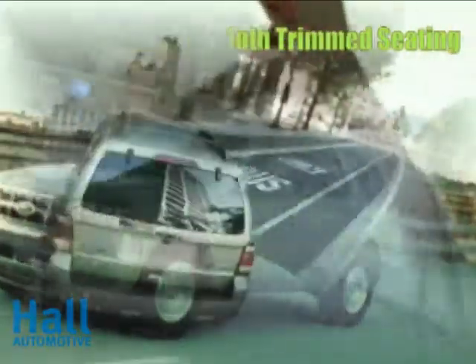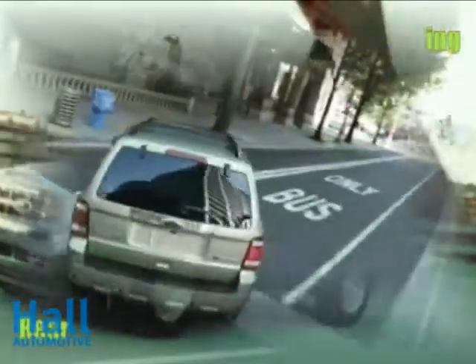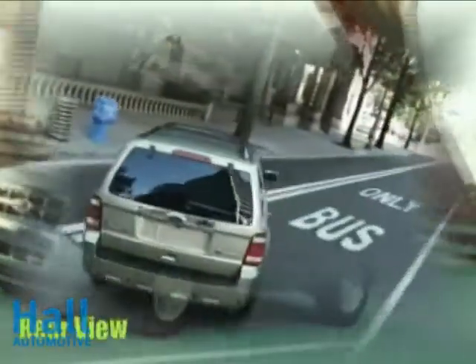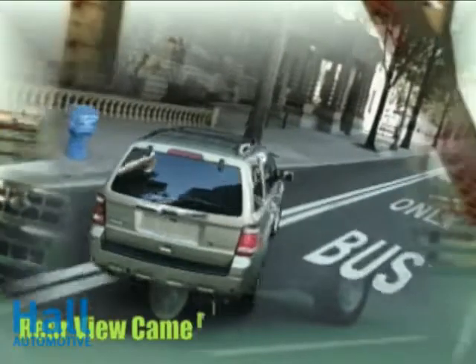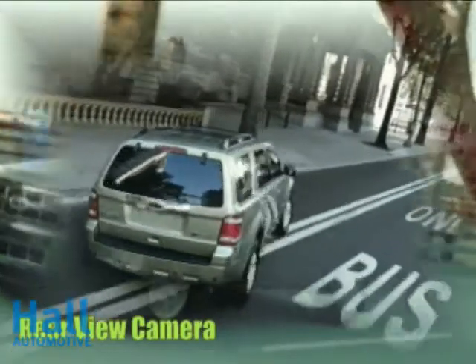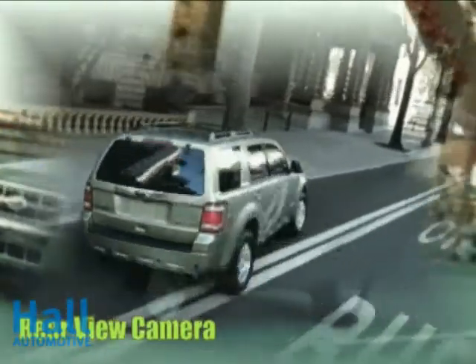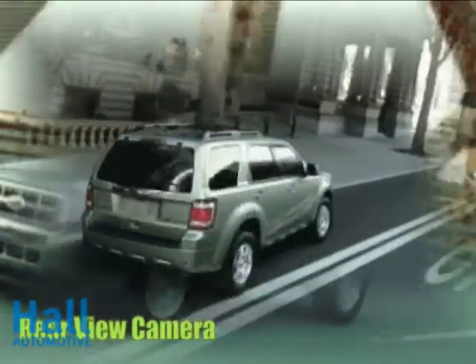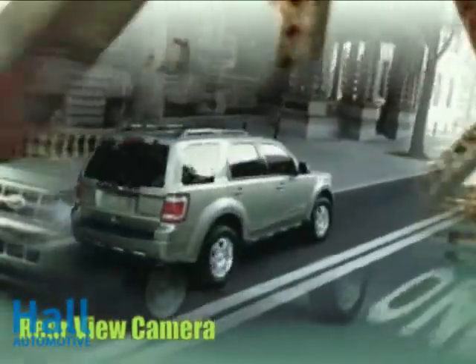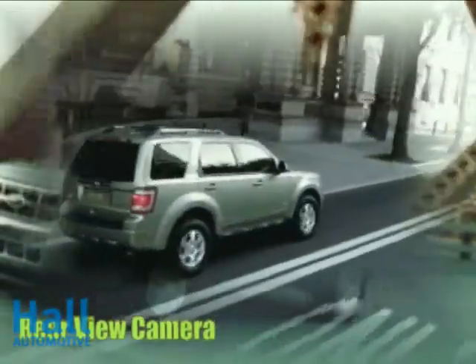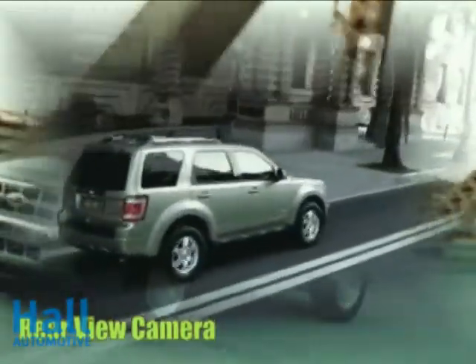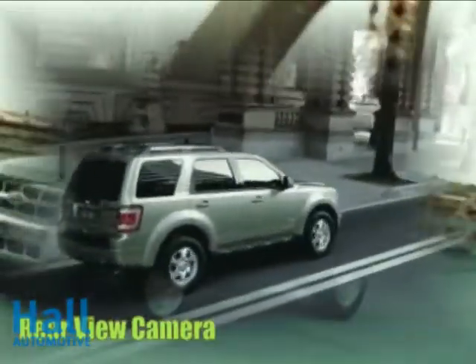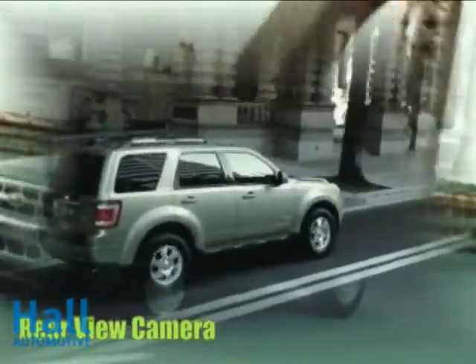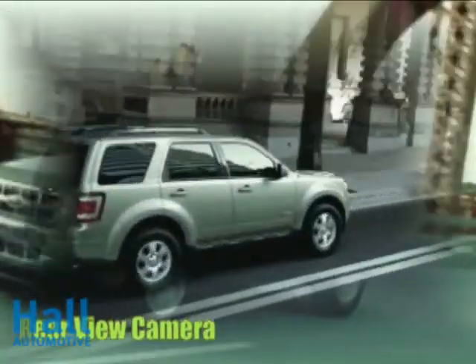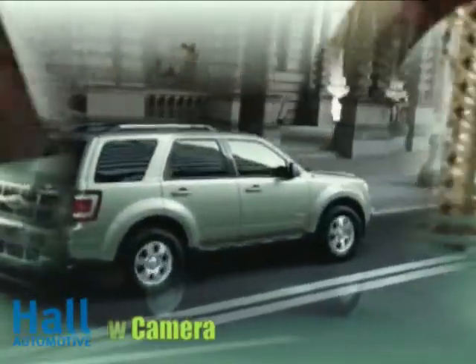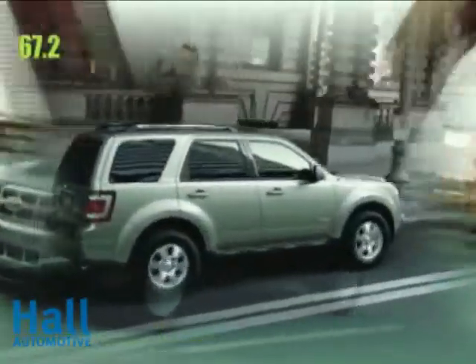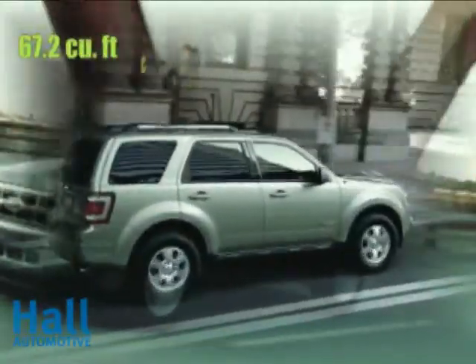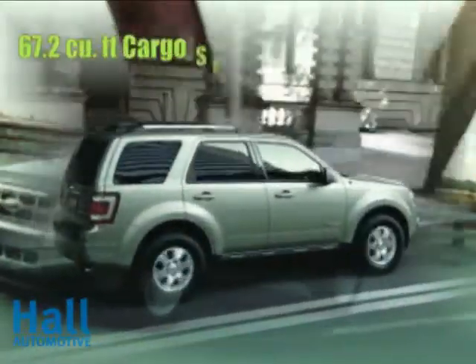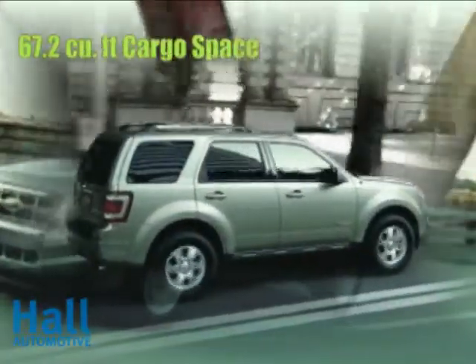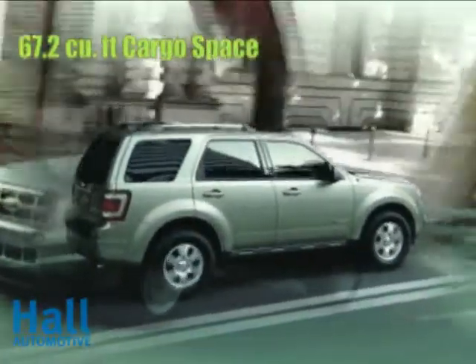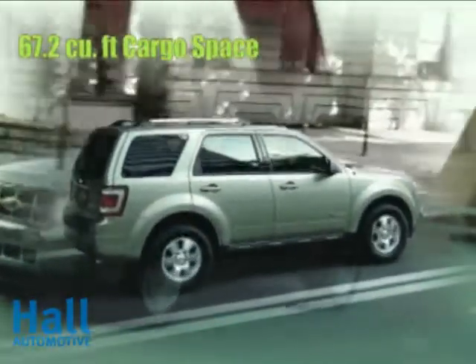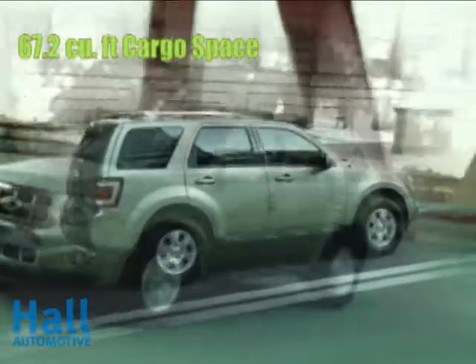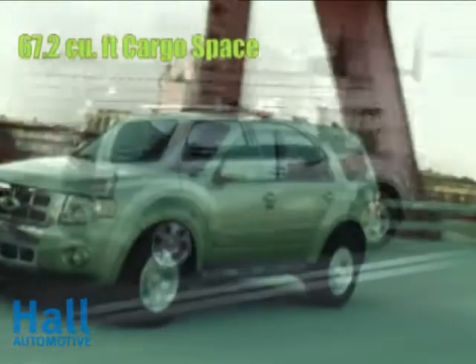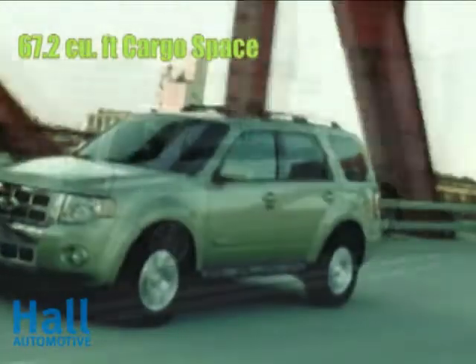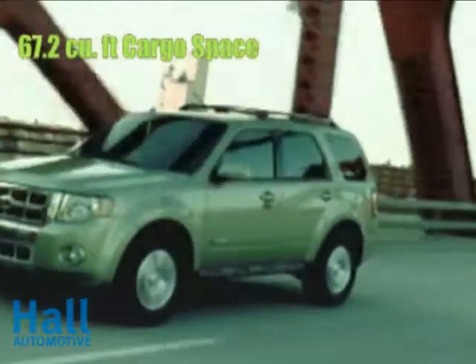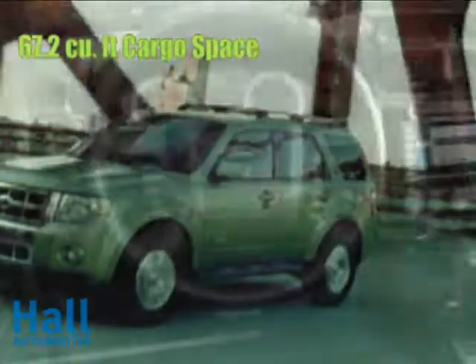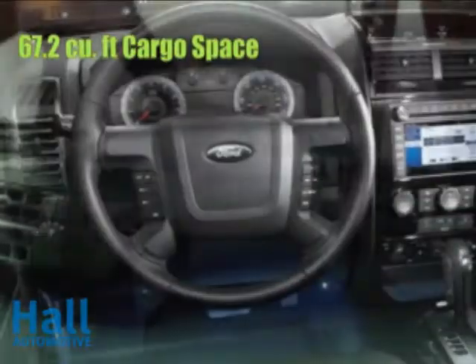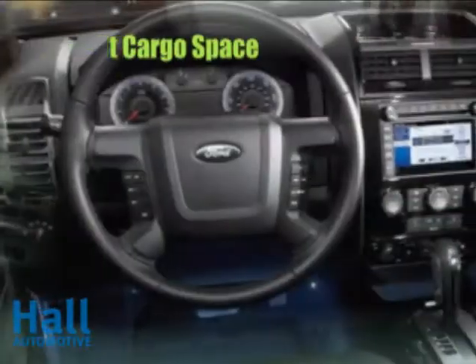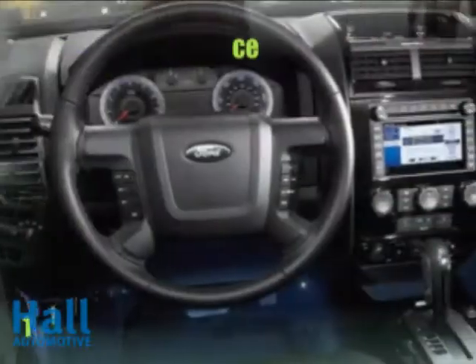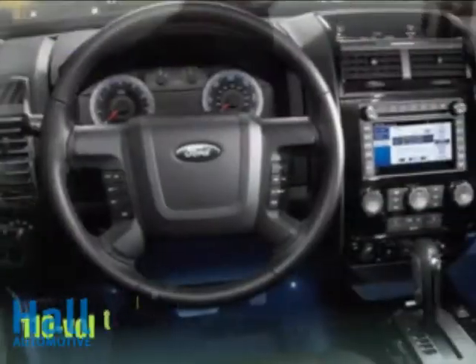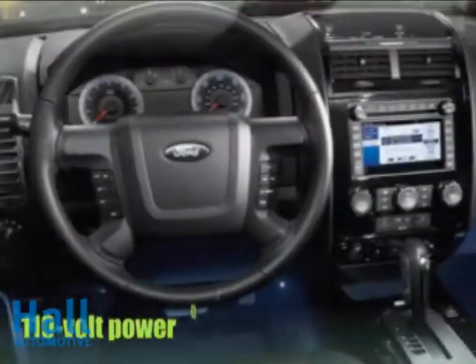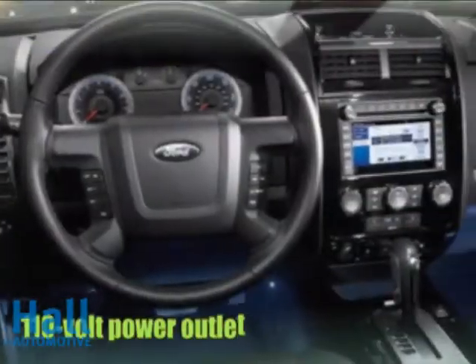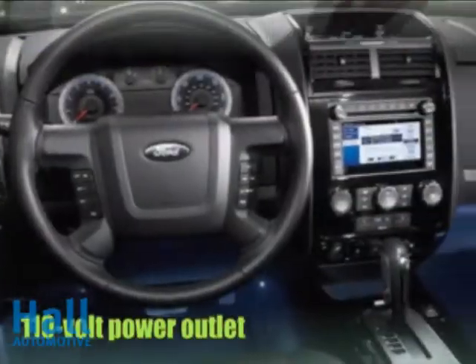When passing or merging, hybrid drive mode delivers an extra power boost for lively acceleration performance while still delivering lower average fuel costs. It's the best of both worlds.